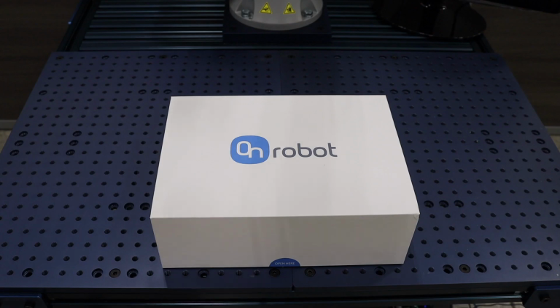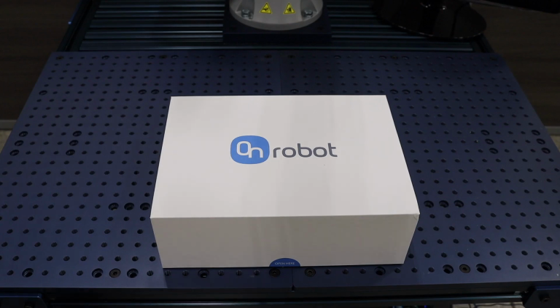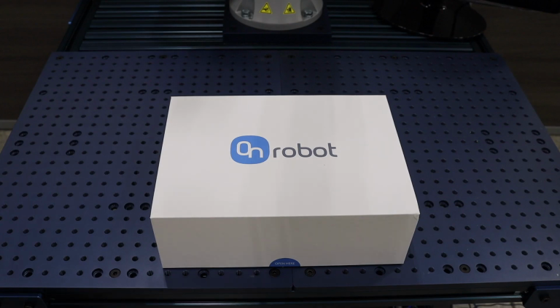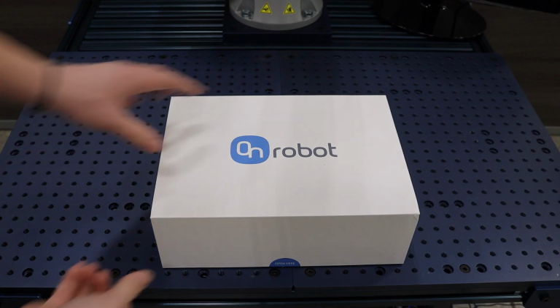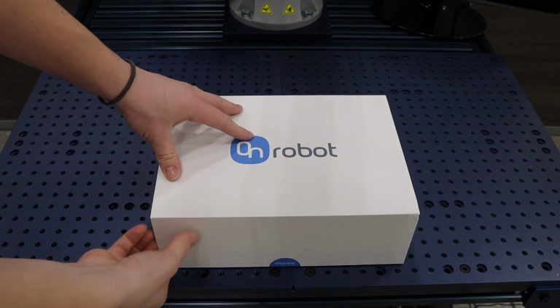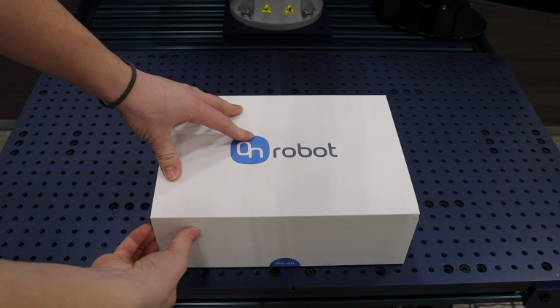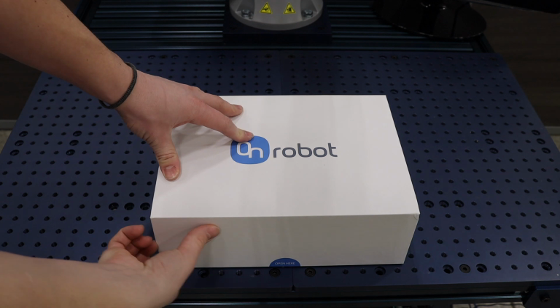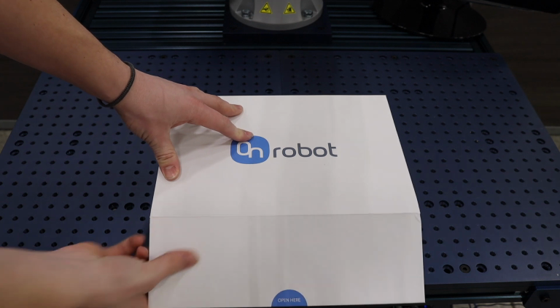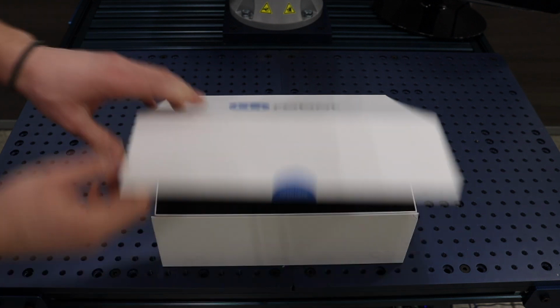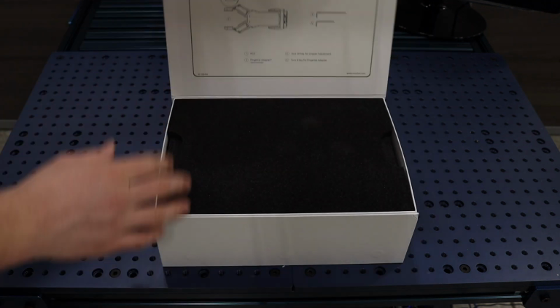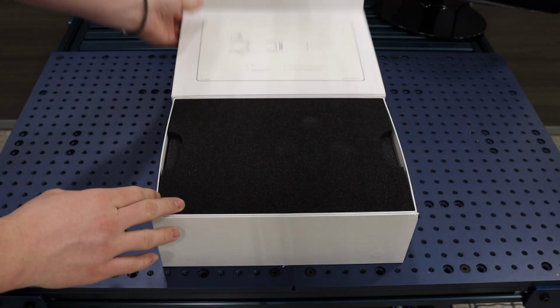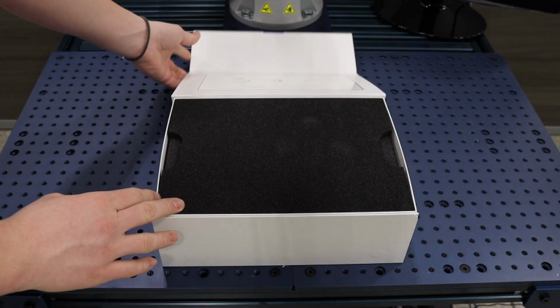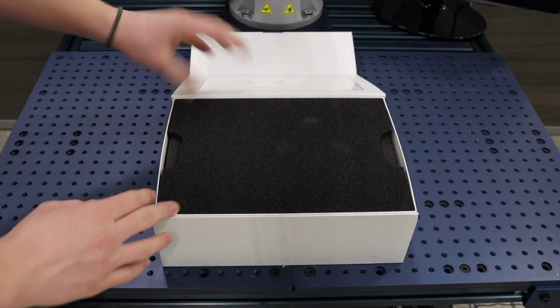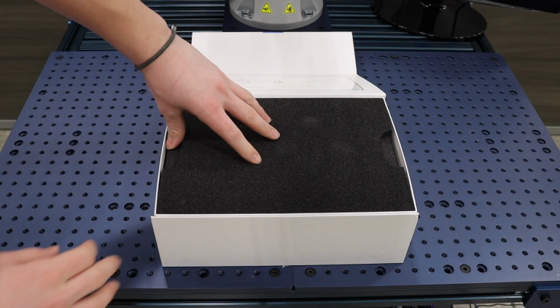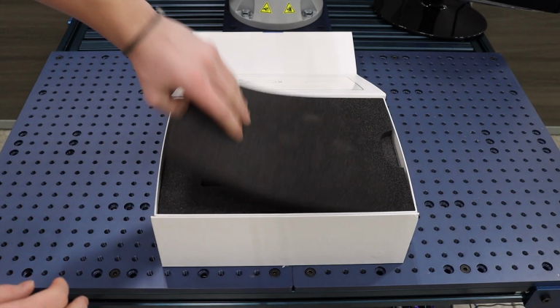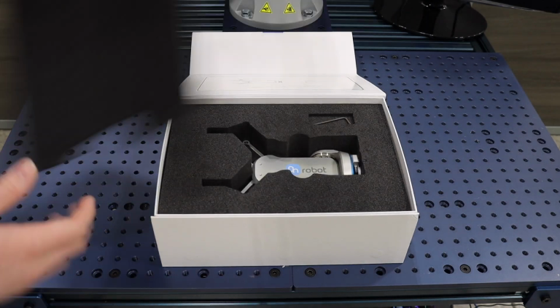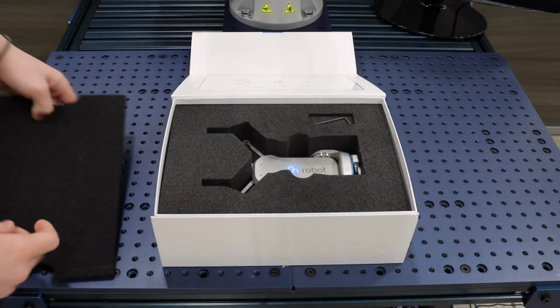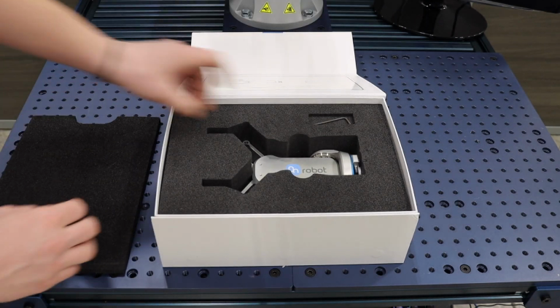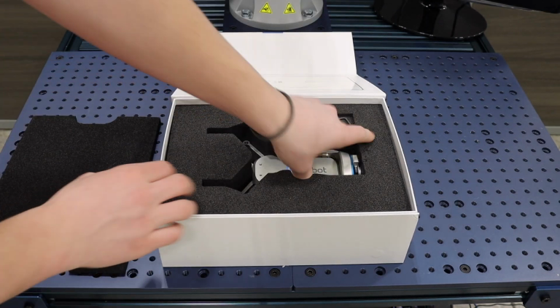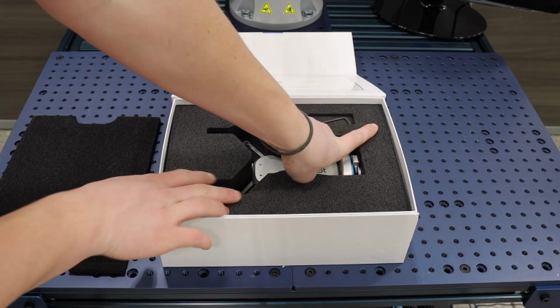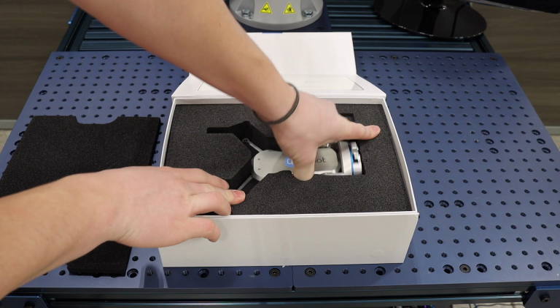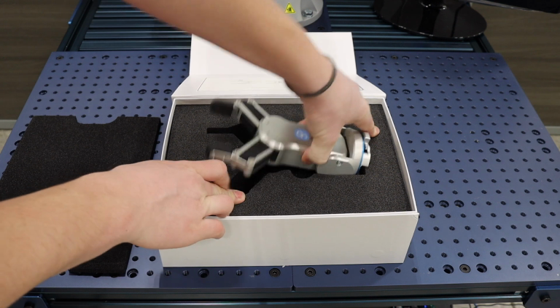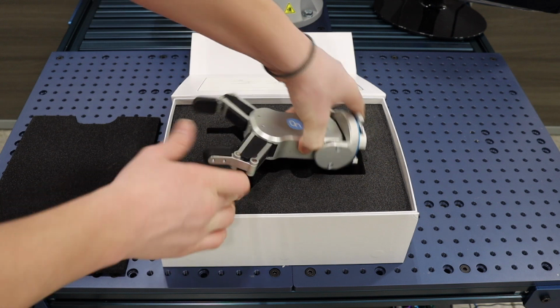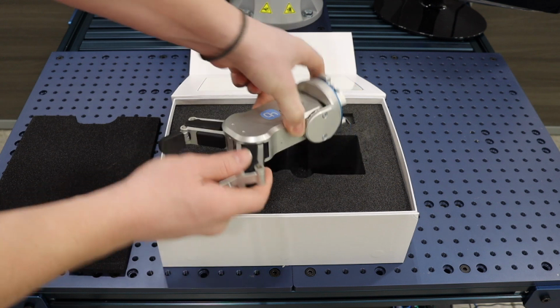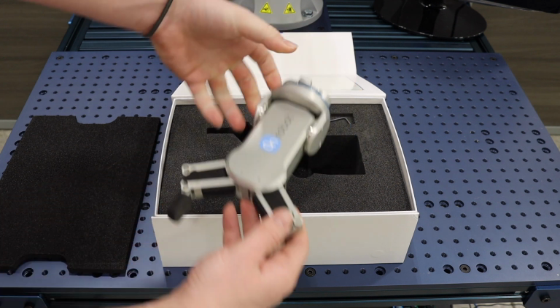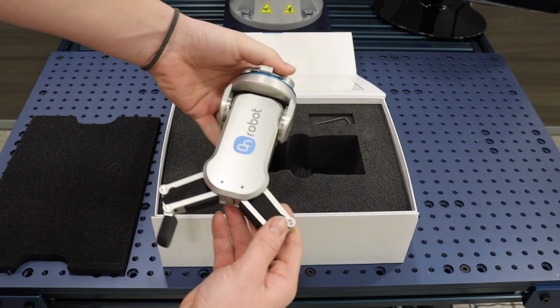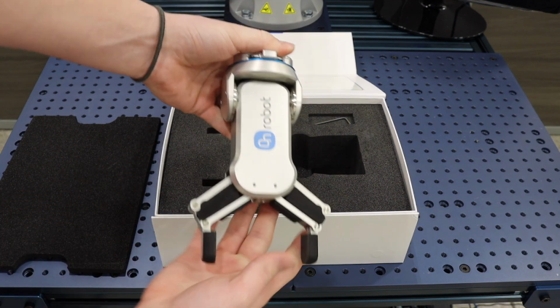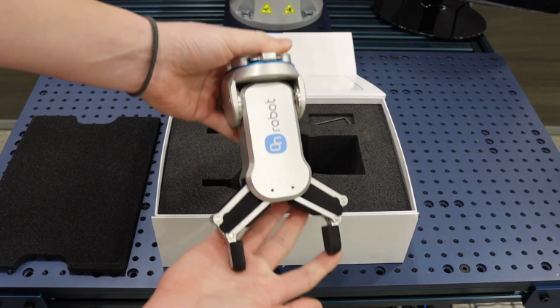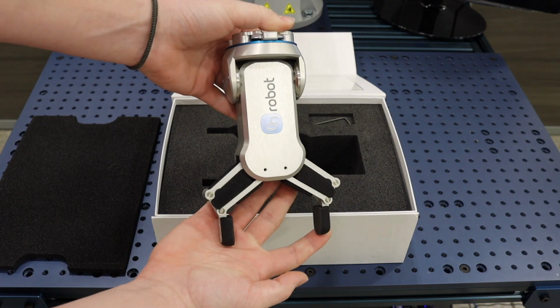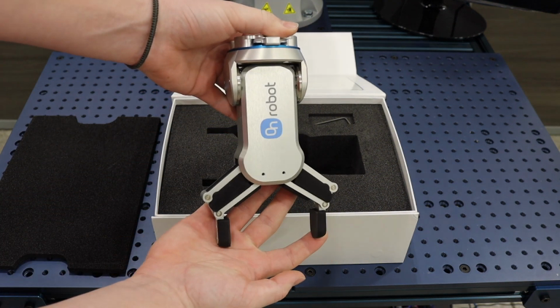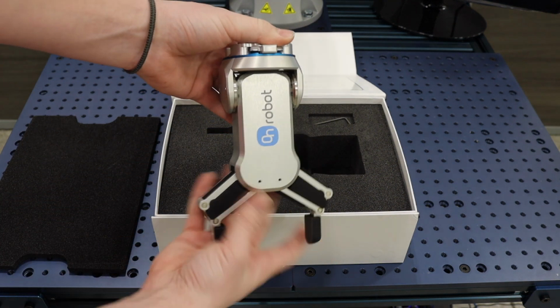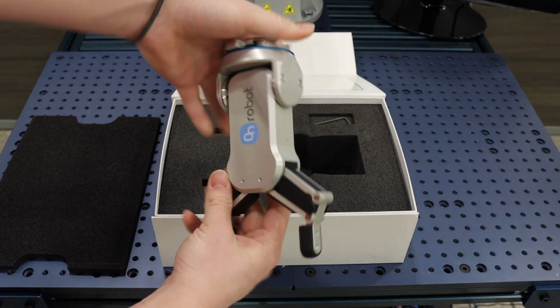Let's begin unboxing the brand new OnRobot RG2 Gripper. This includes the RG2 Gripper, Hardware, and Allen Wrench.